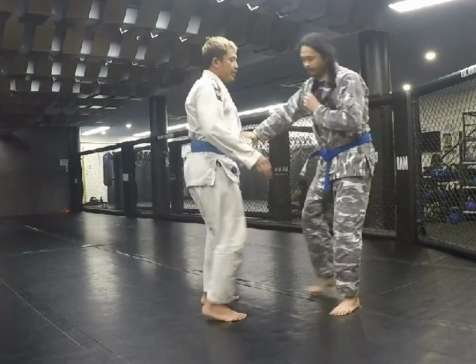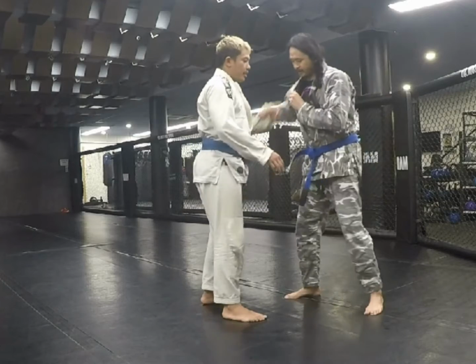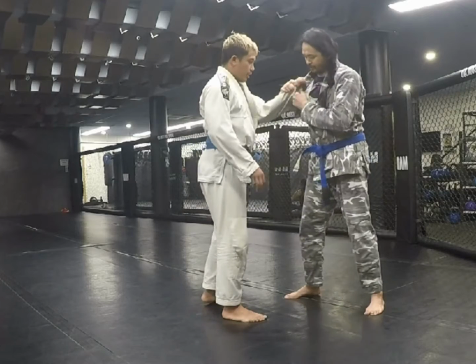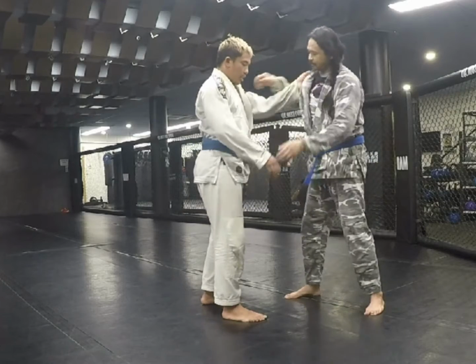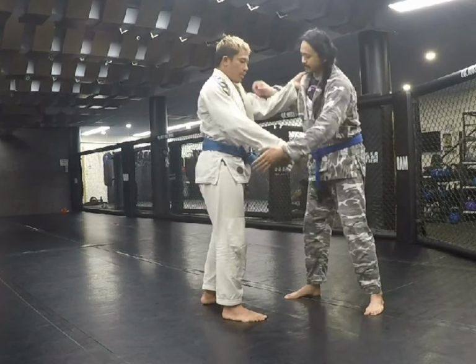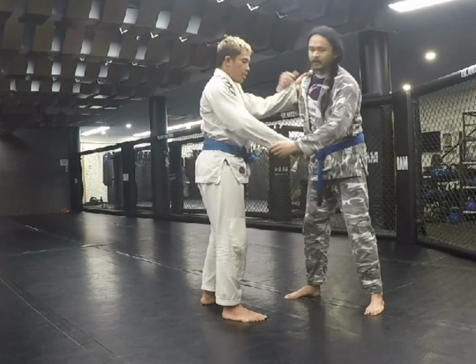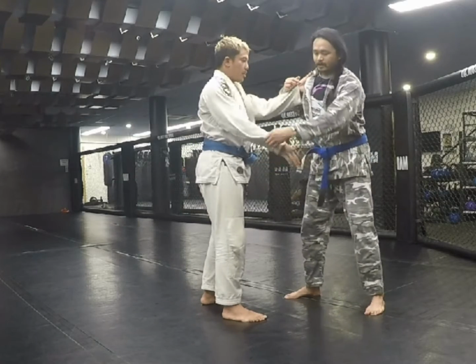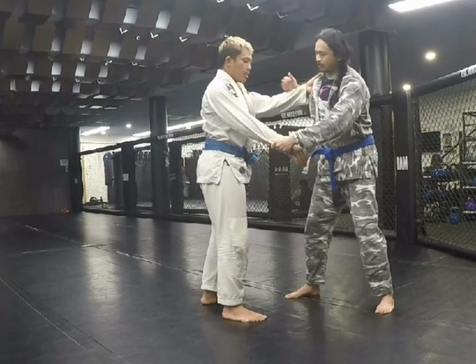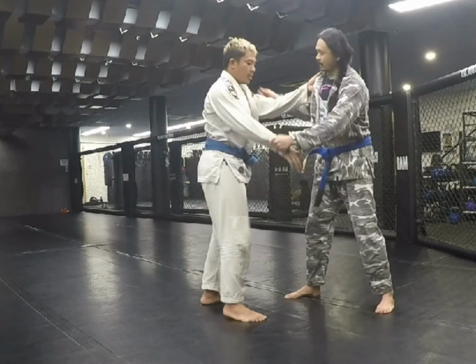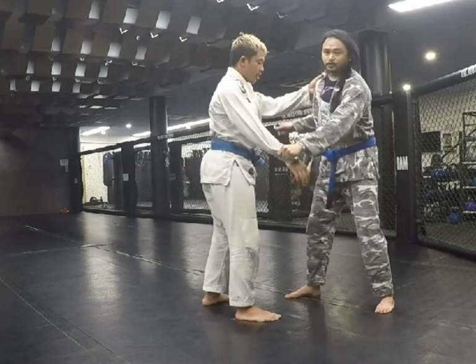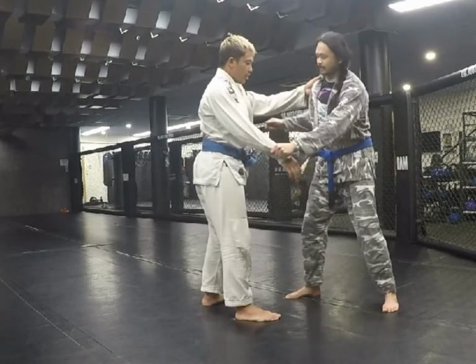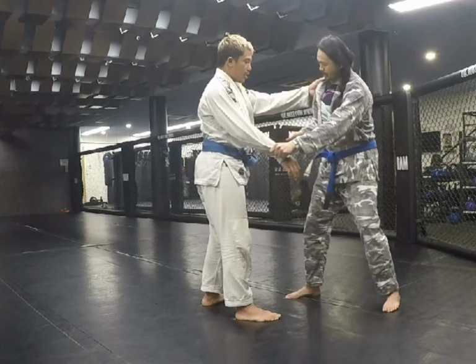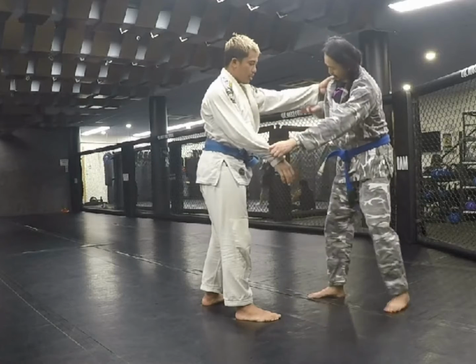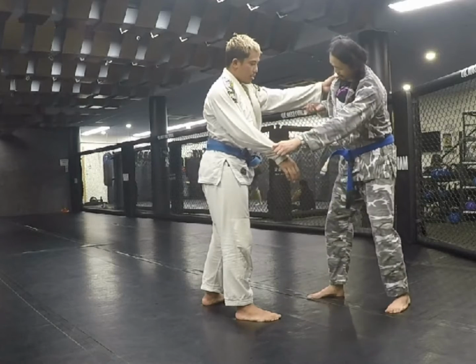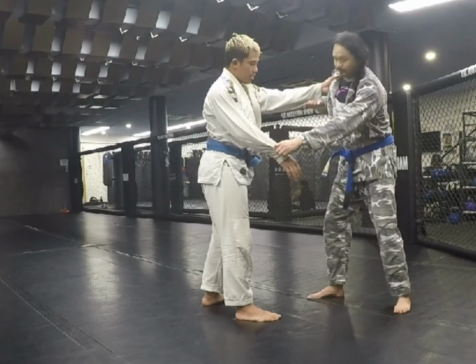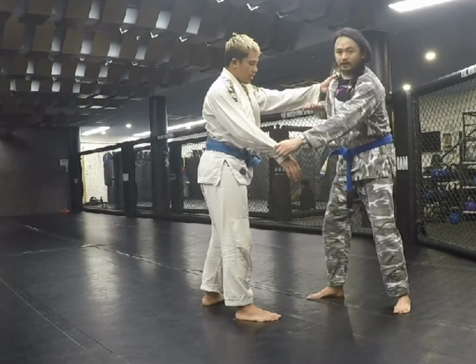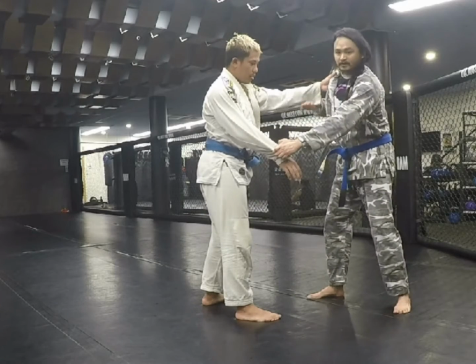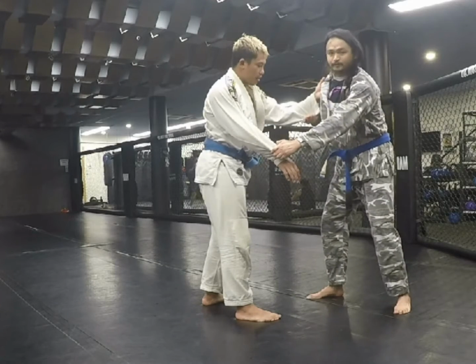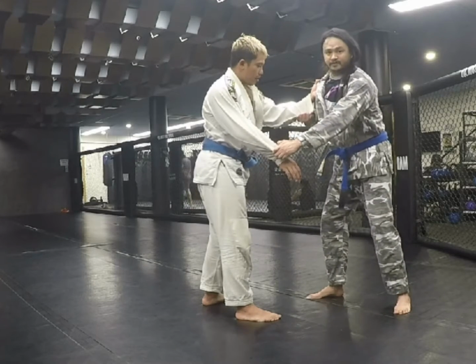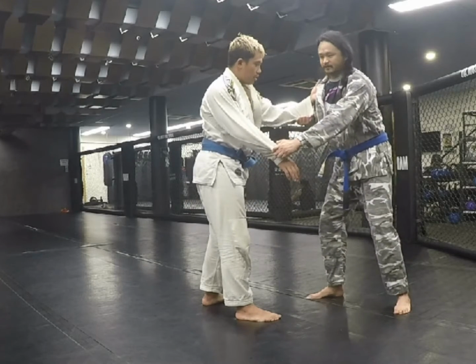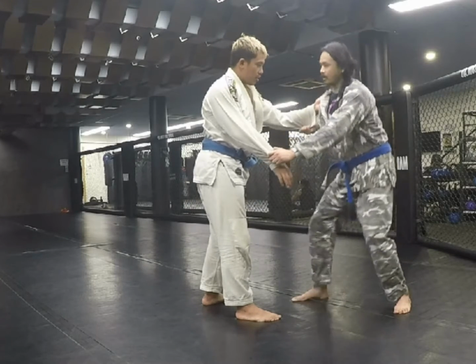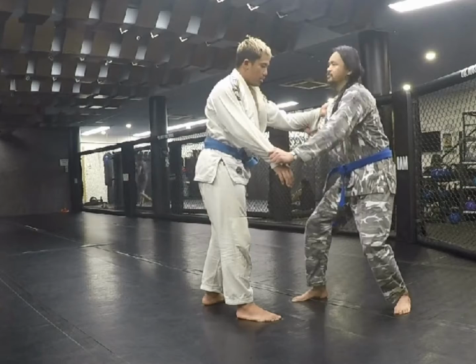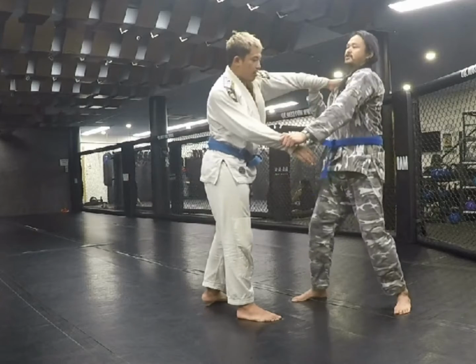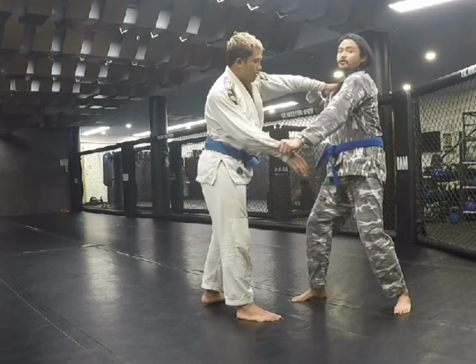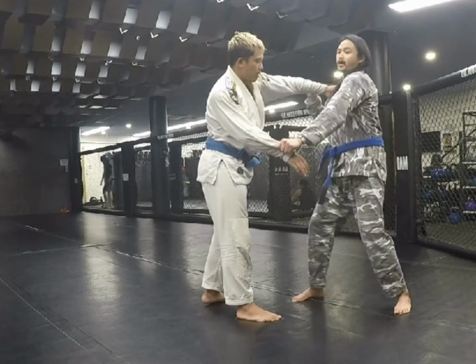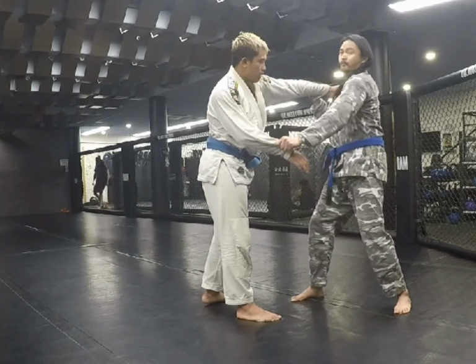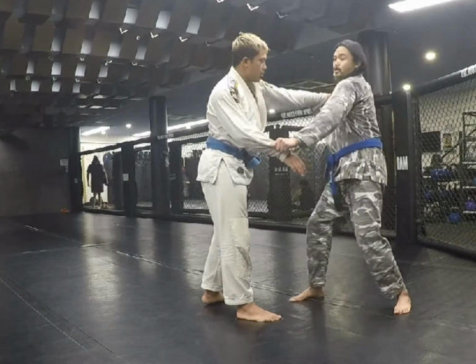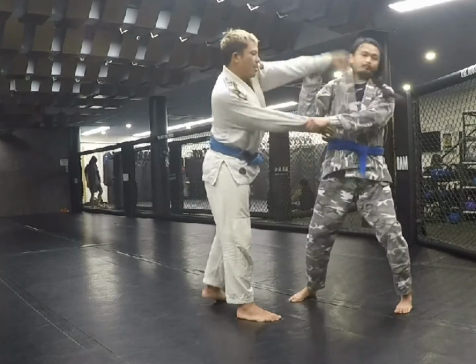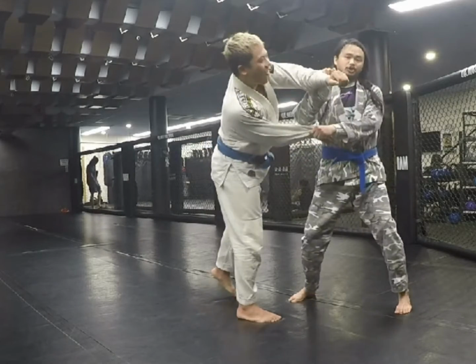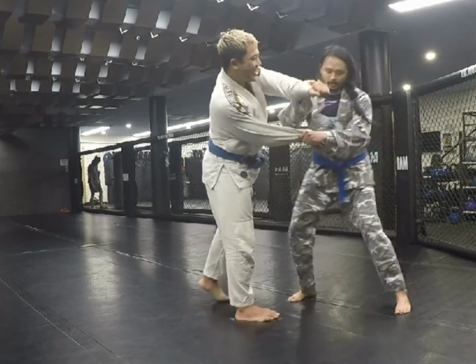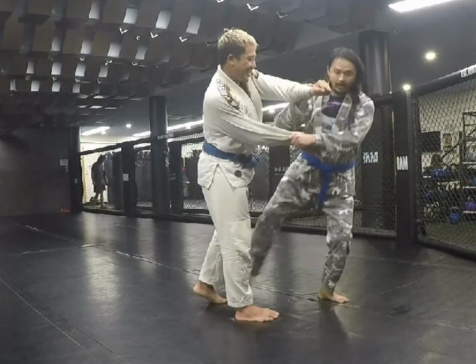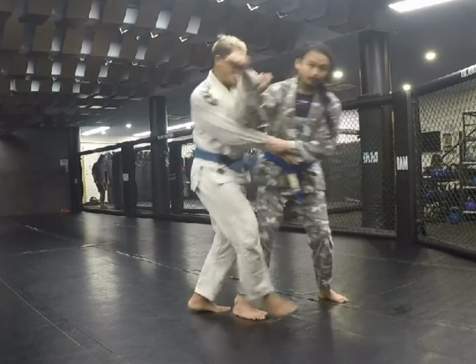If he controls my stance, I control the stance. Punch up to the side, reach my elbow to my shoulder, punch, and trip.